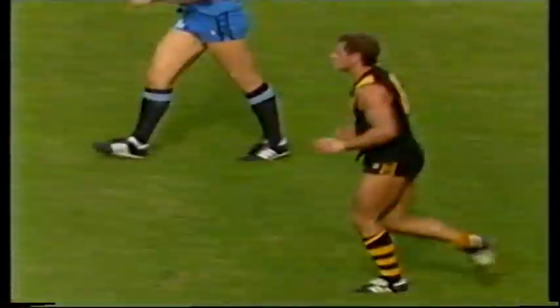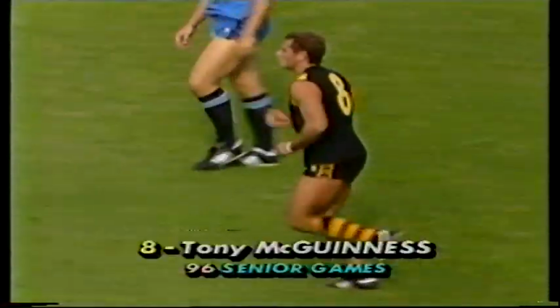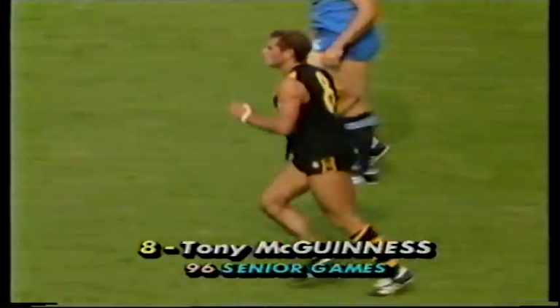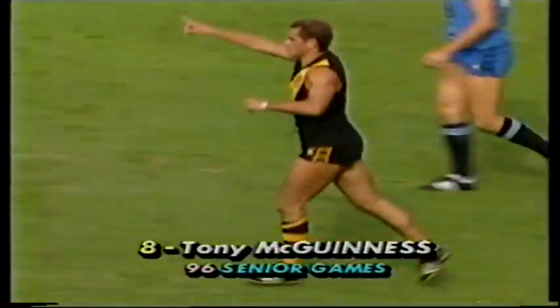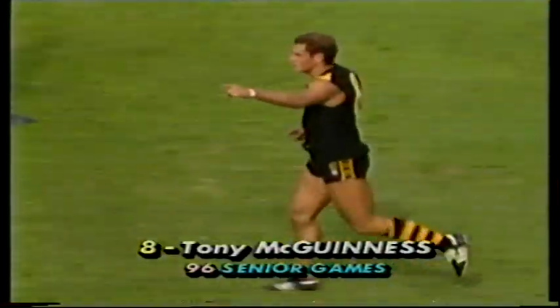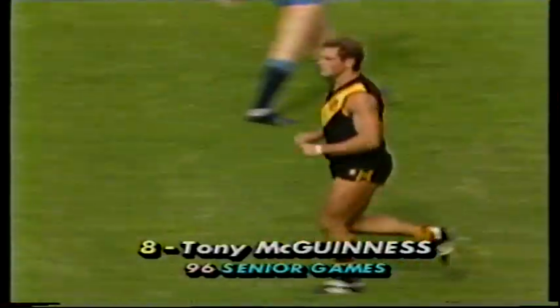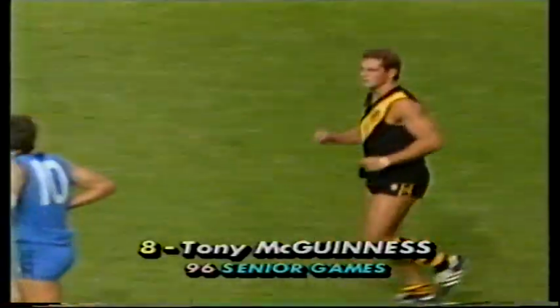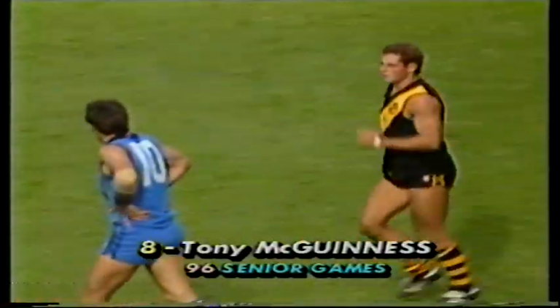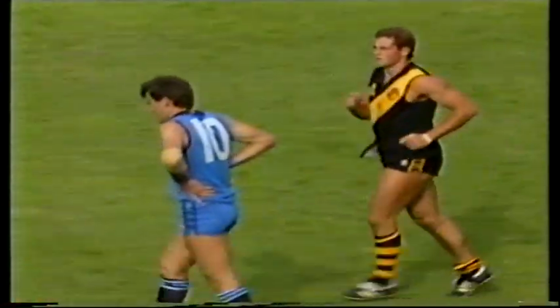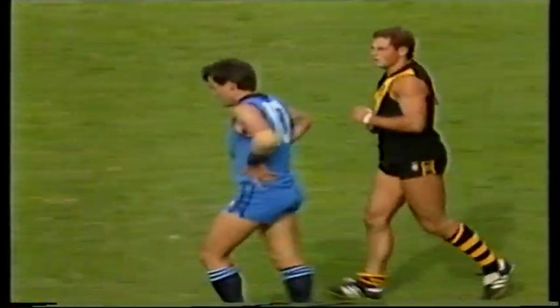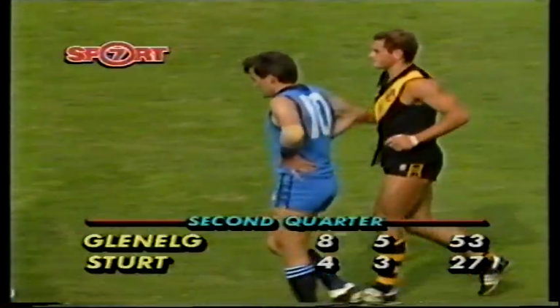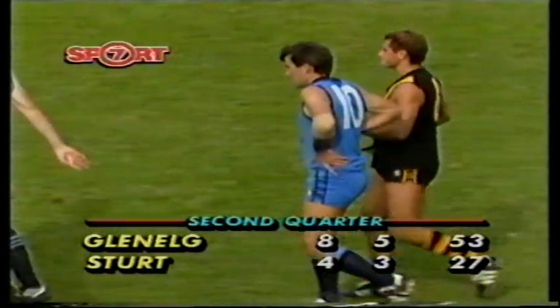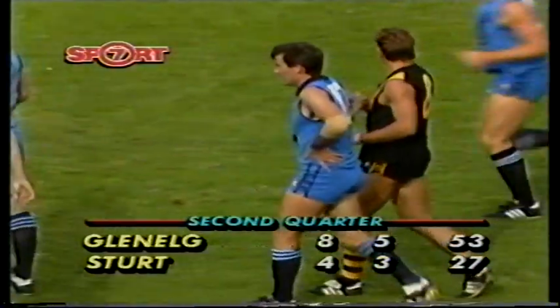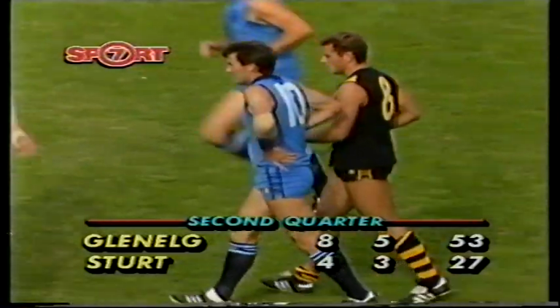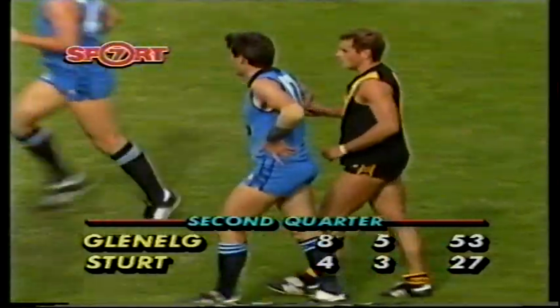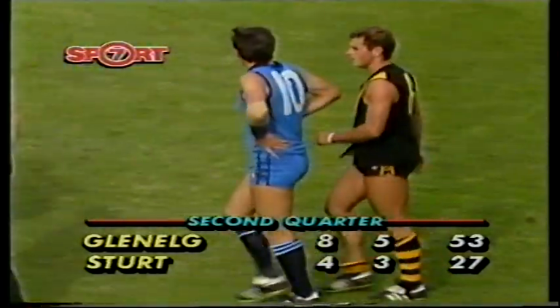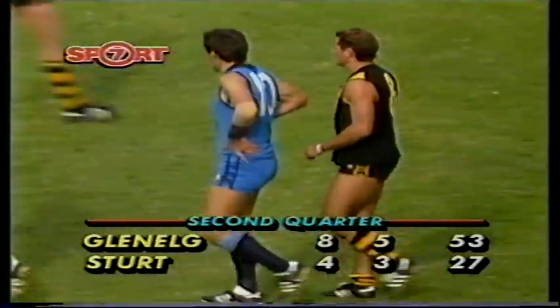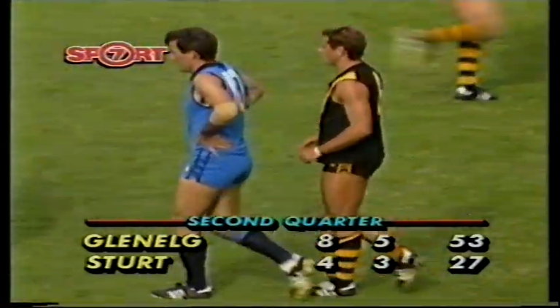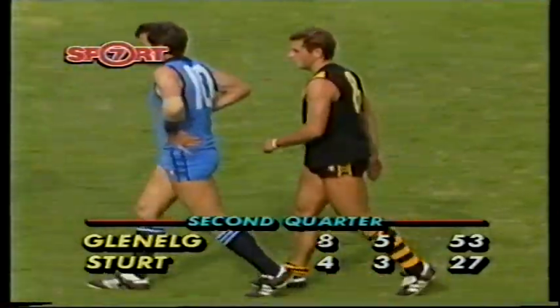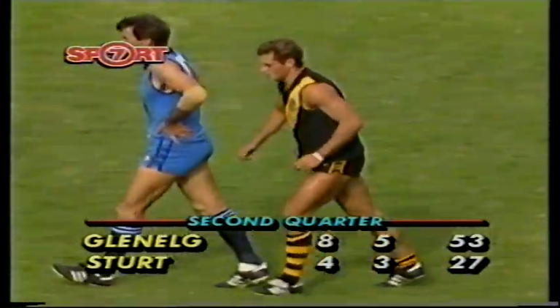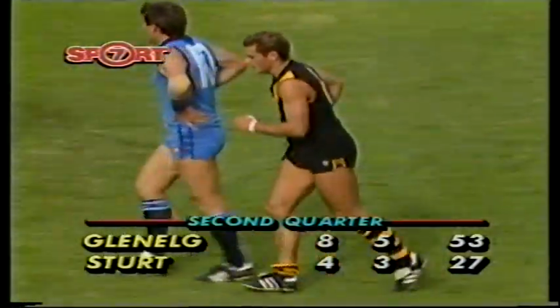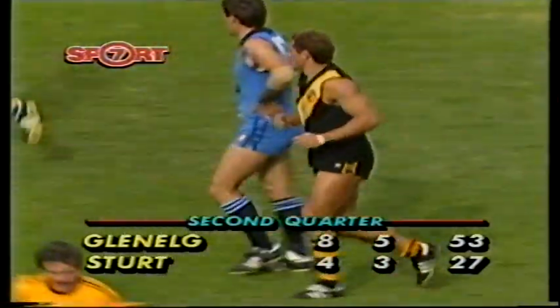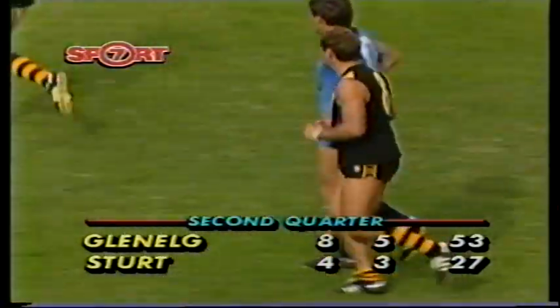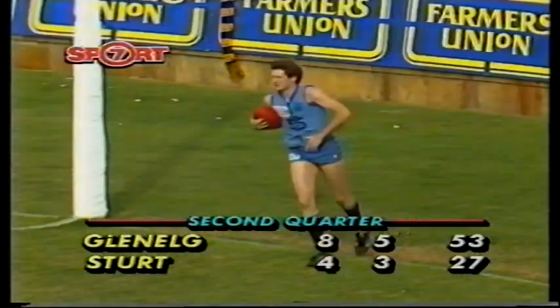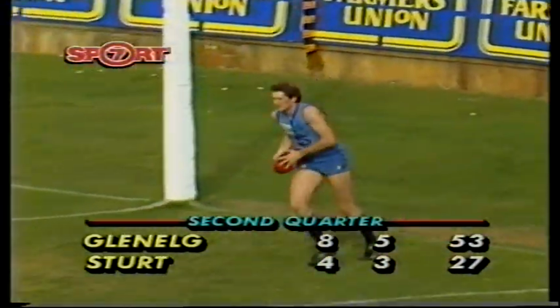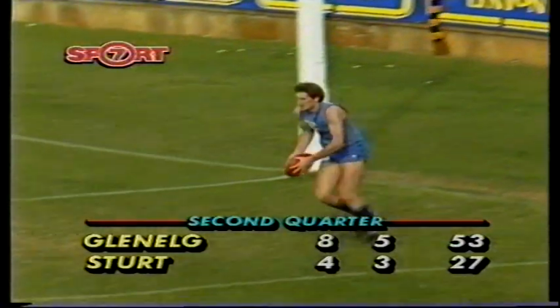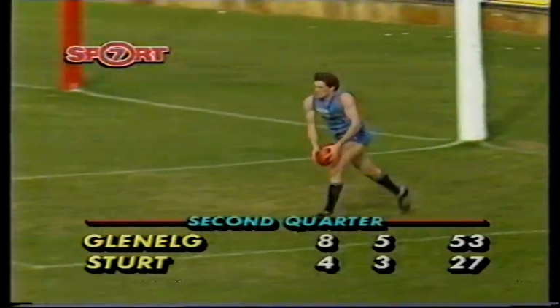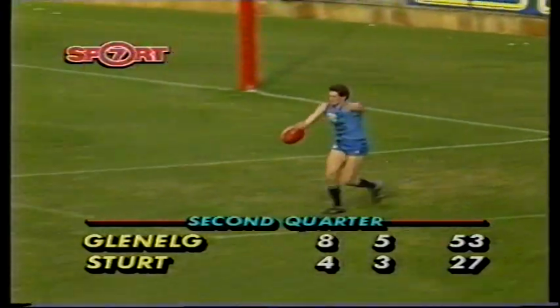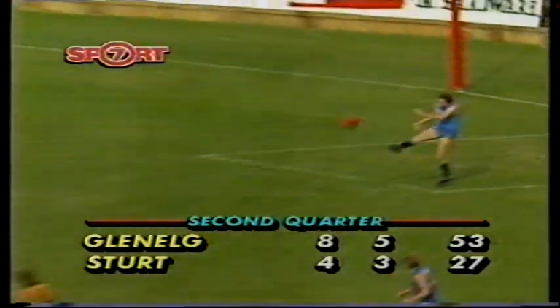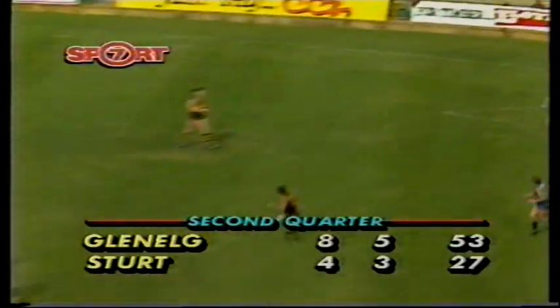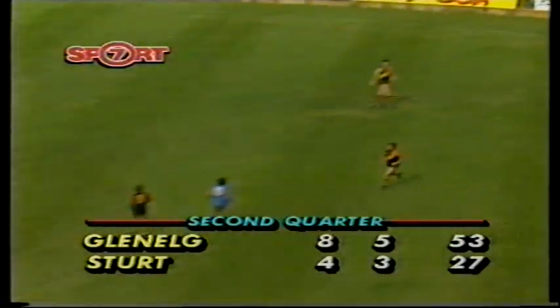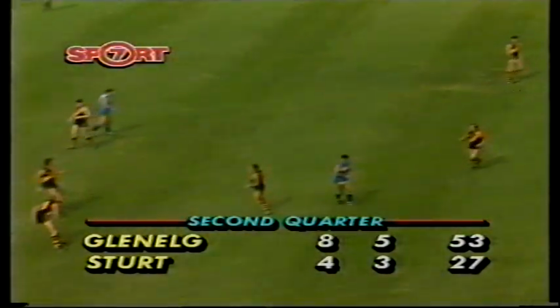Plenty of boos coming from the Sturt section of the grandstand at the moment. Glenelg eight-five, Sturt four-three. Kick in by Reid. Spiel over the top of Simons — too tall.